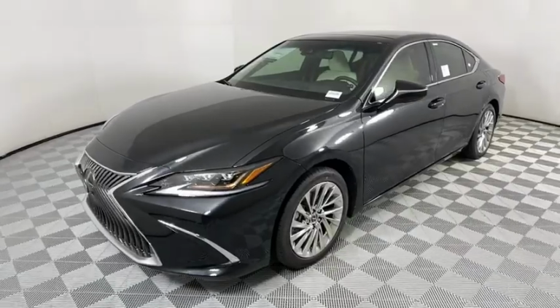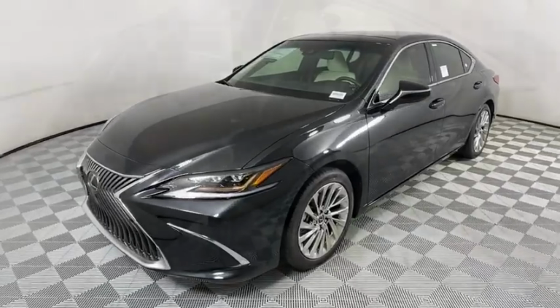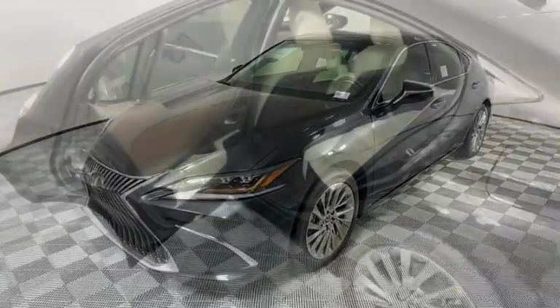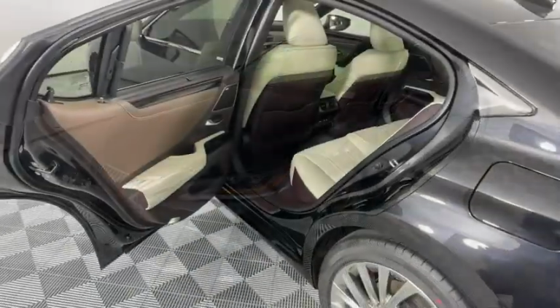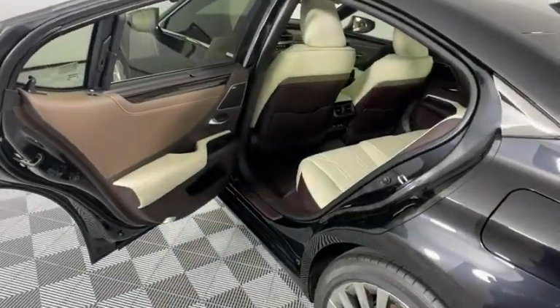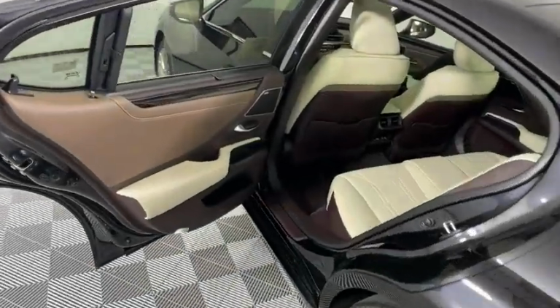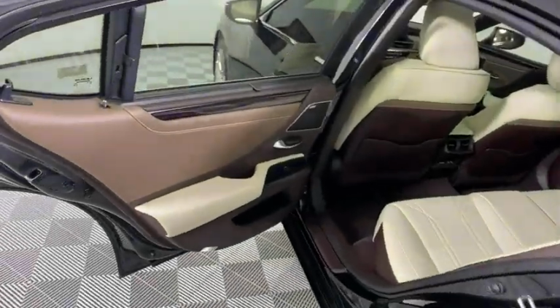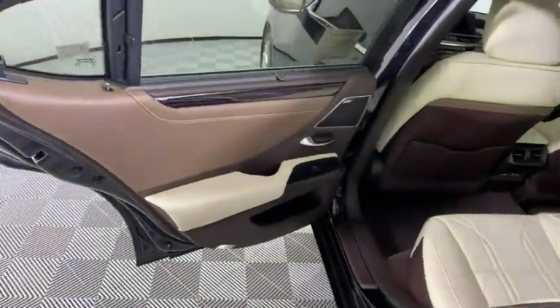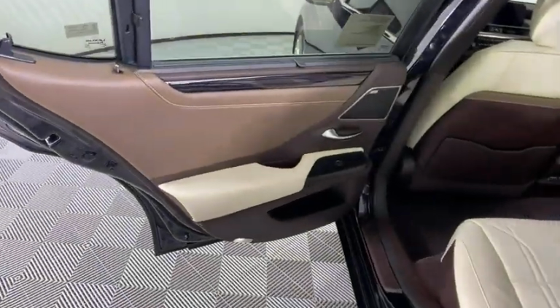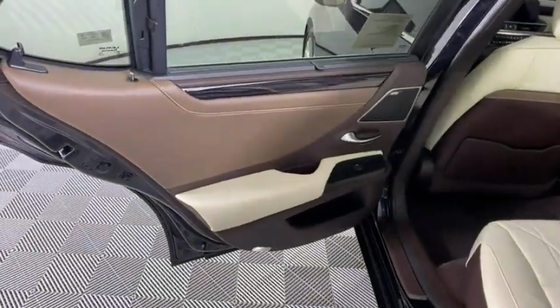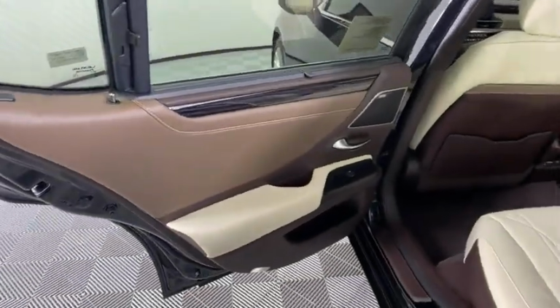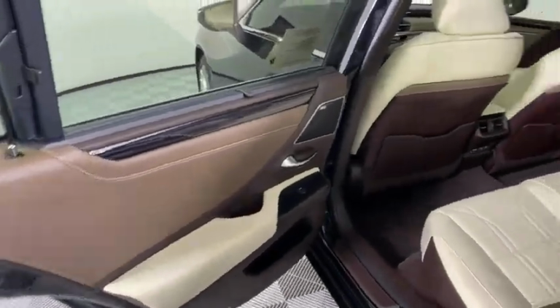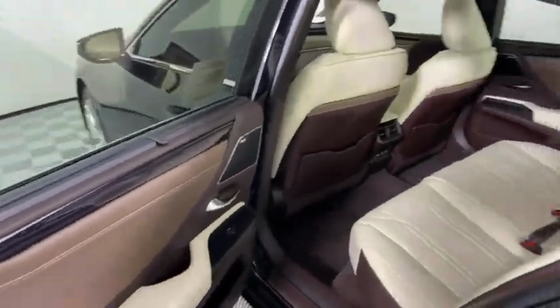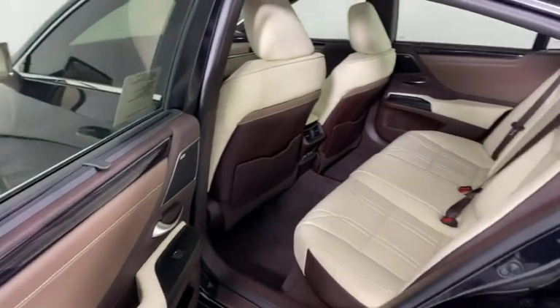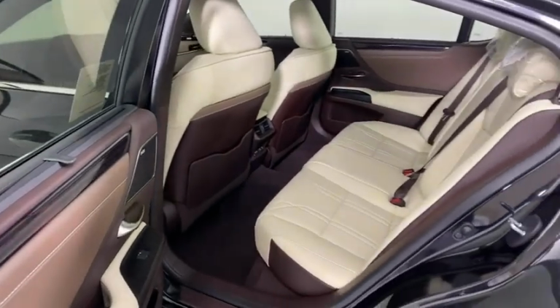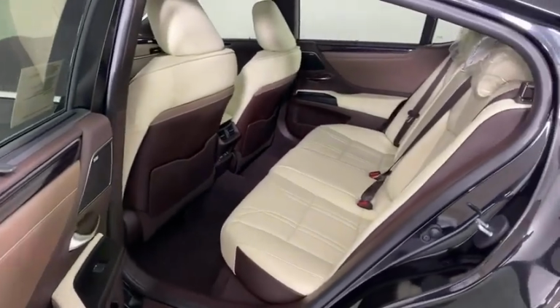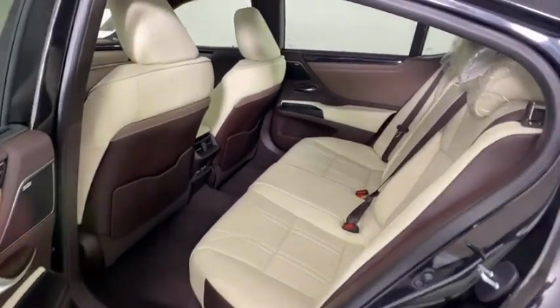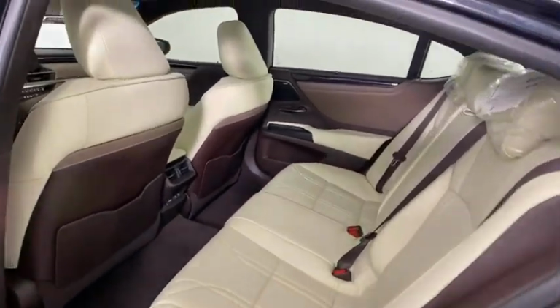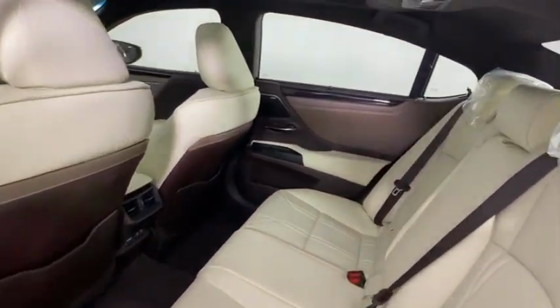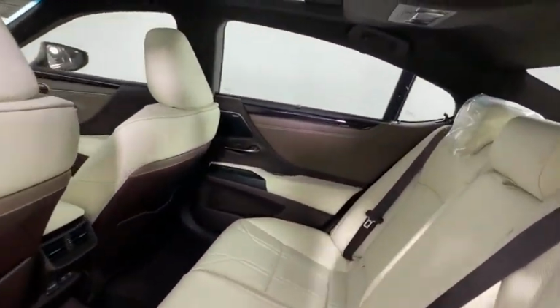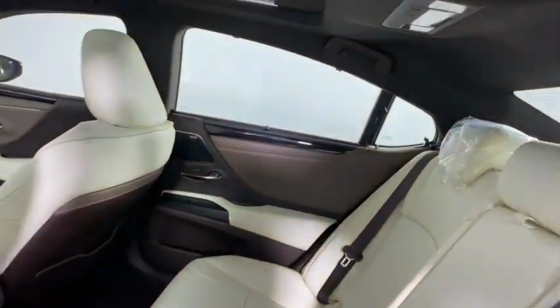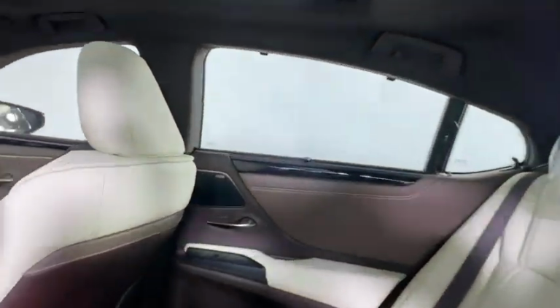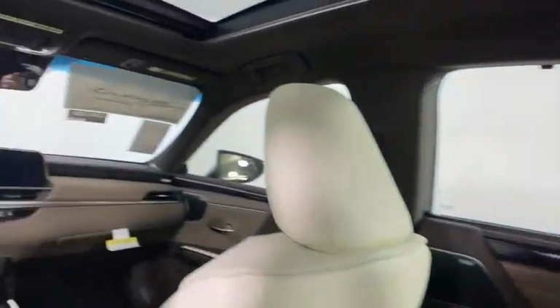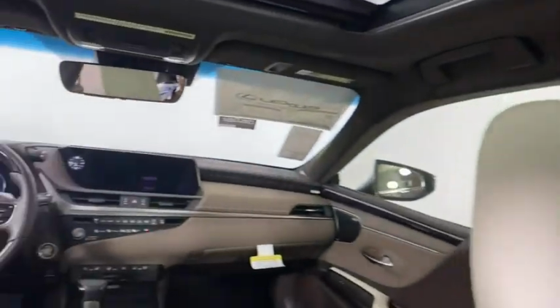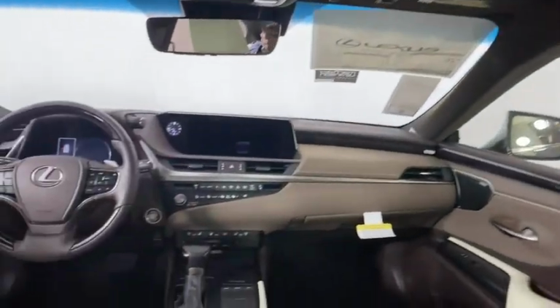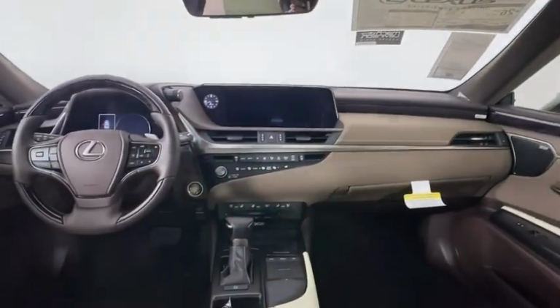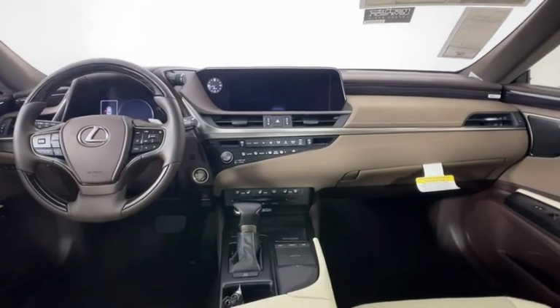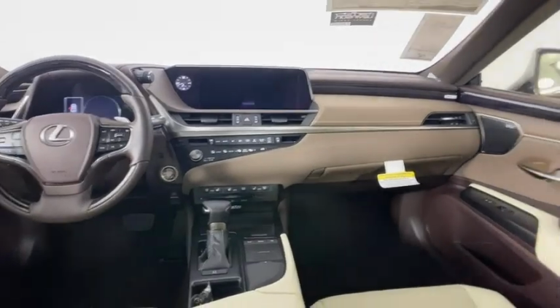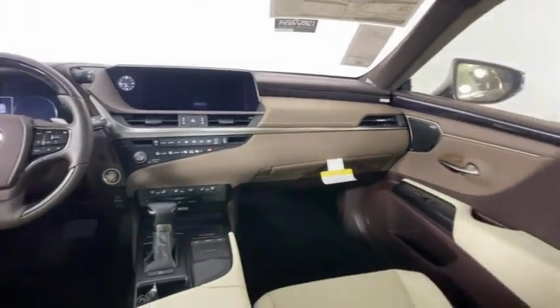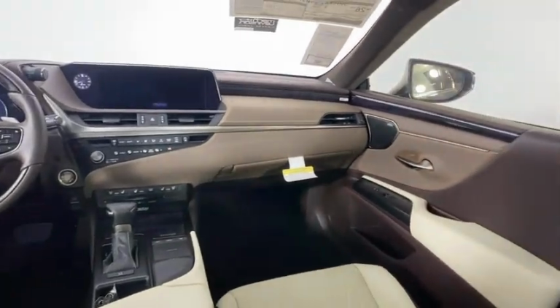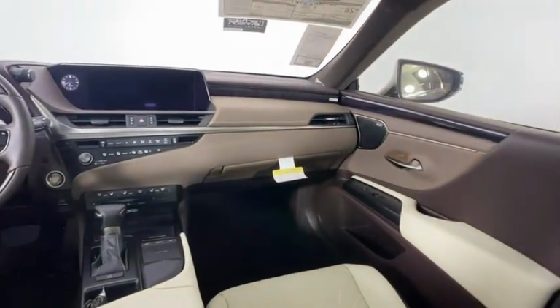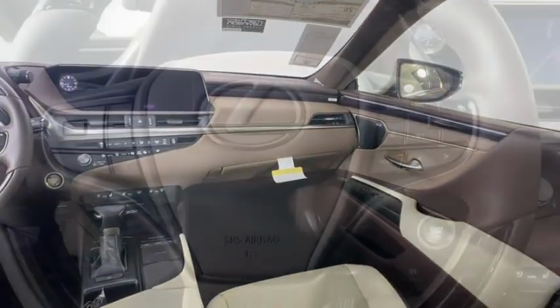Lane departure warning, anti-lock braking system, Bluetooth, leather-wrapped steering wheel, adjustable steering wheel, power steering, floor mats, keyless start, auto-dimming rear-view mirror, four-wheel disc brakes.